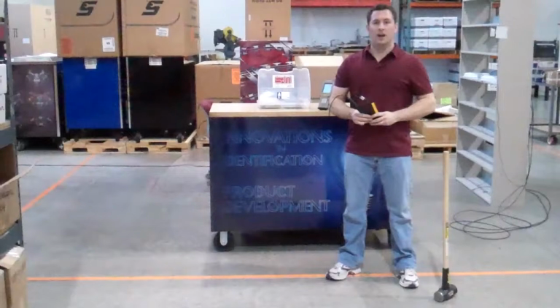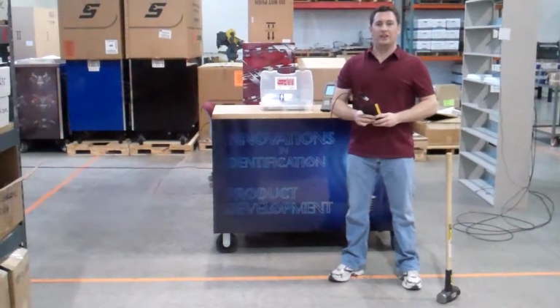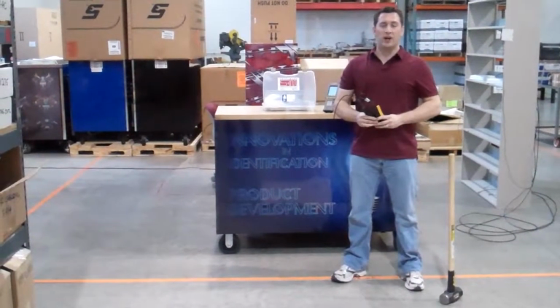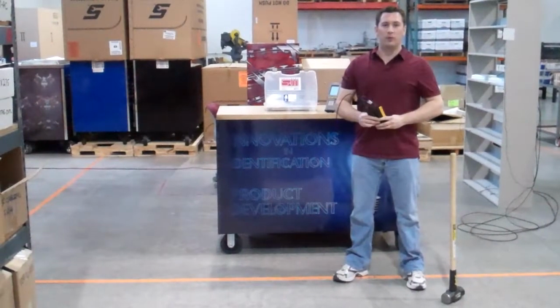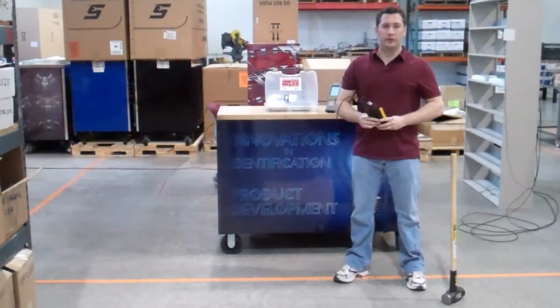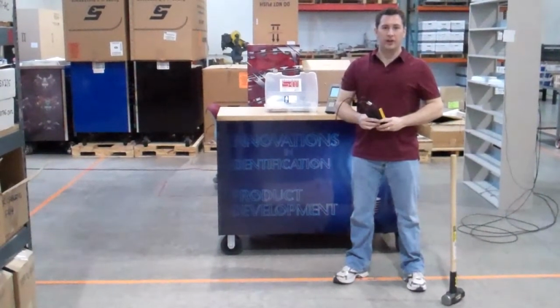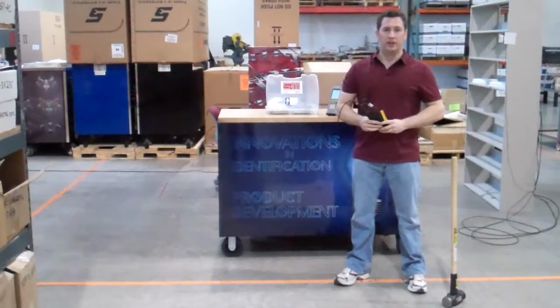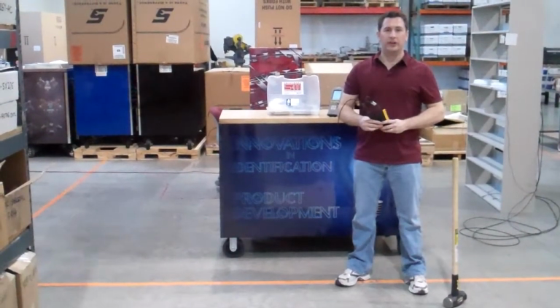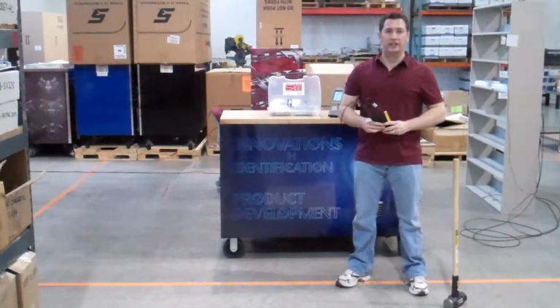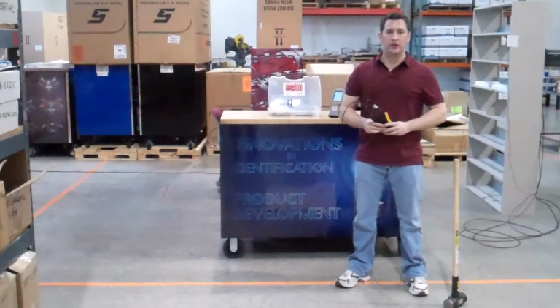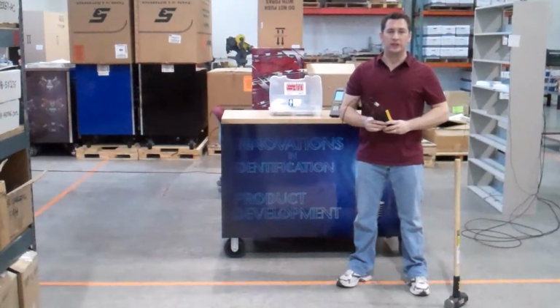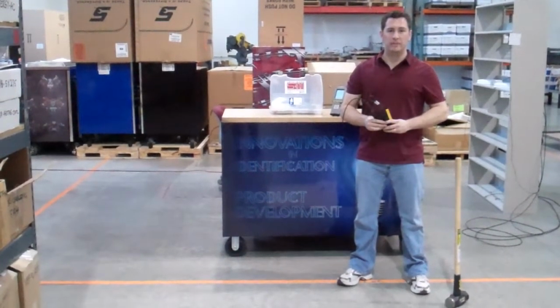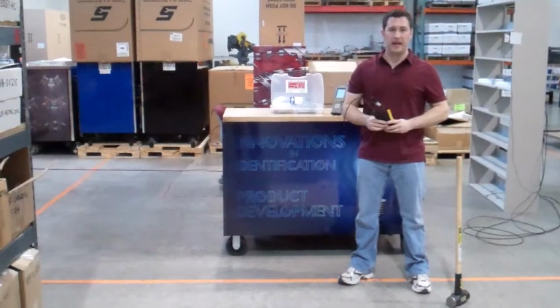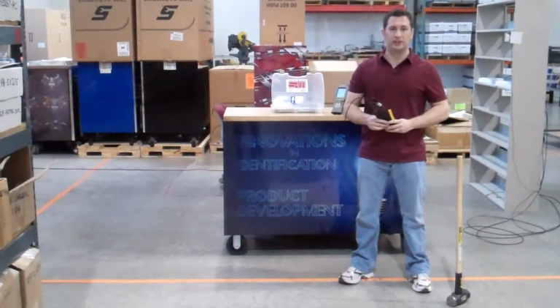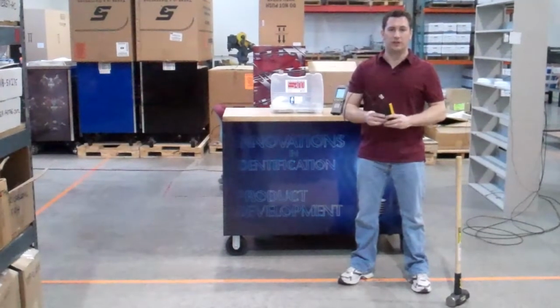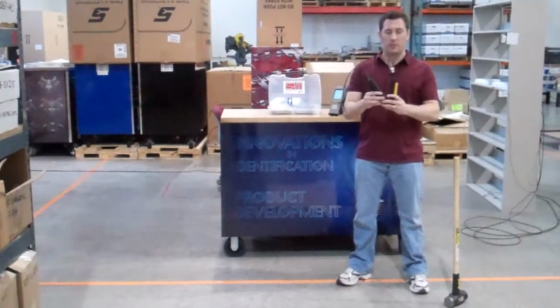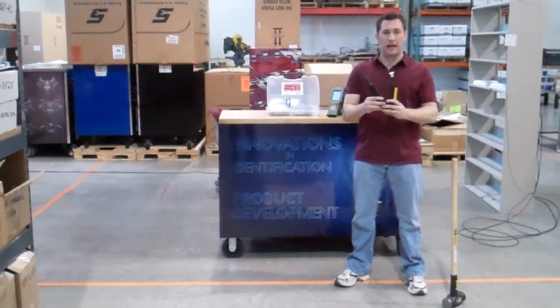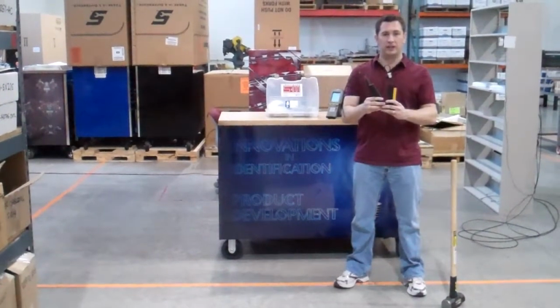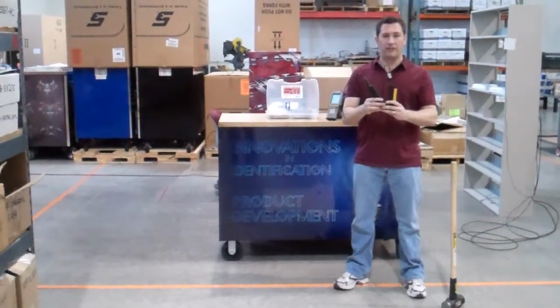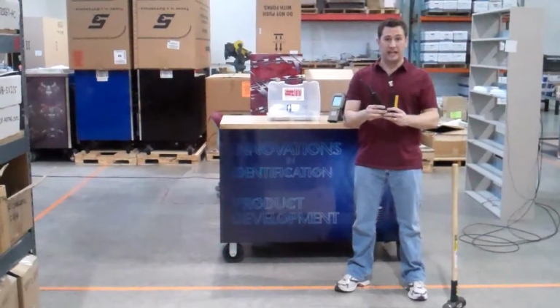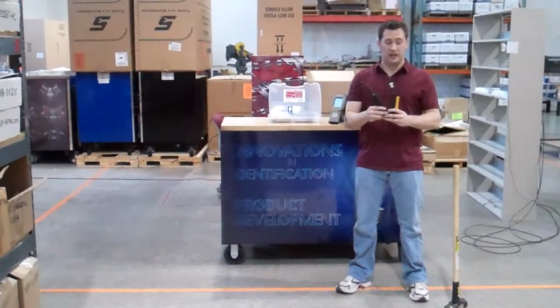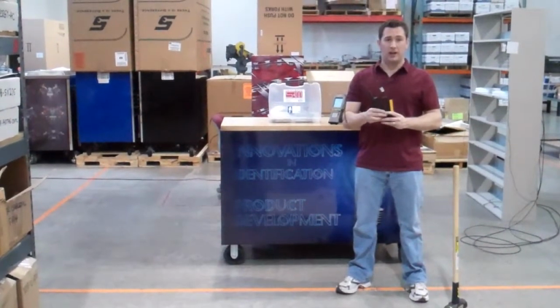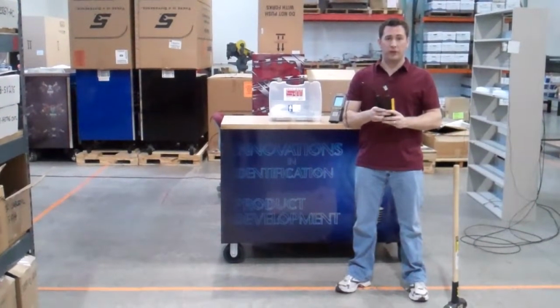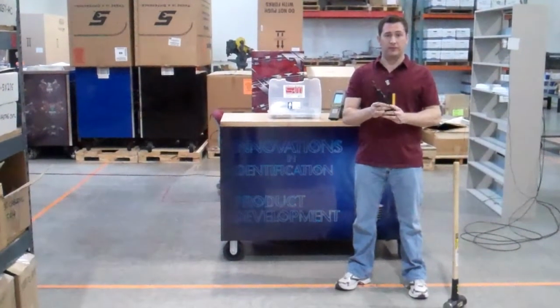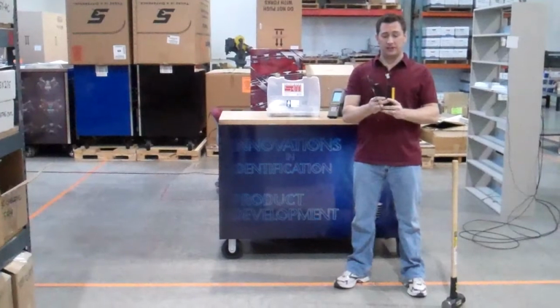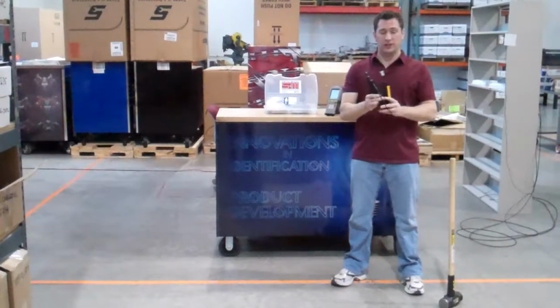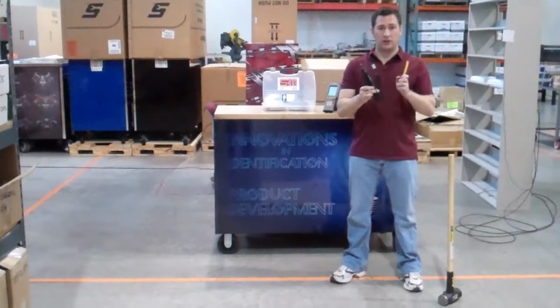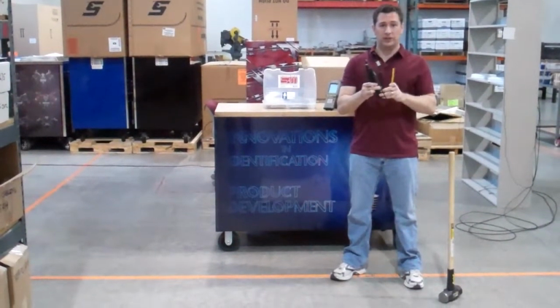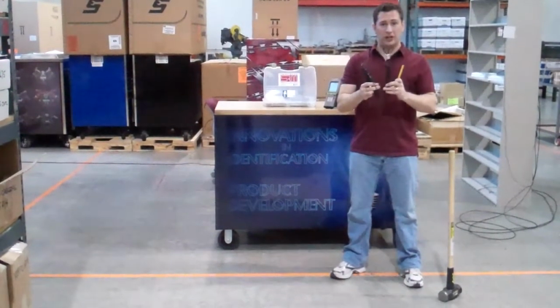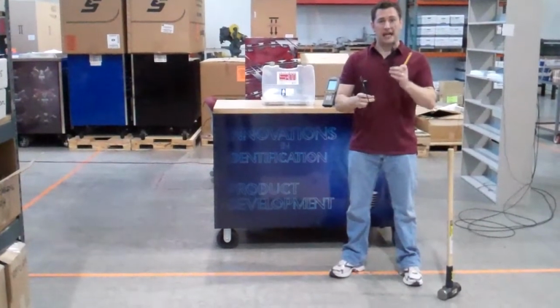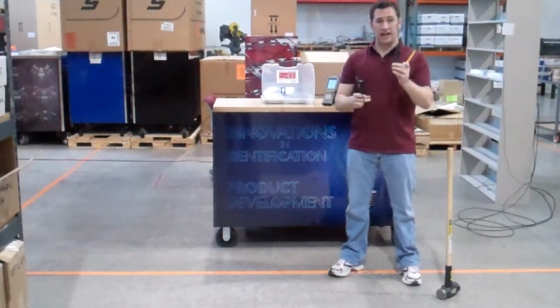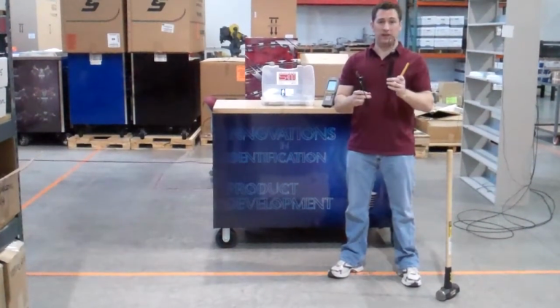Hi, this is Brent Howell with William Frick & Company. We're here today to demonstrate the extreme impact resistance of our rubber encapsulated RFID tags. They come in a variety of sizes, colors, shapes, and attachment methods.